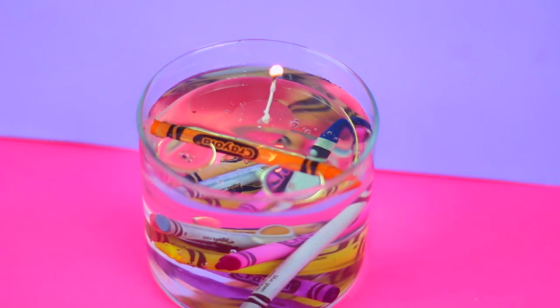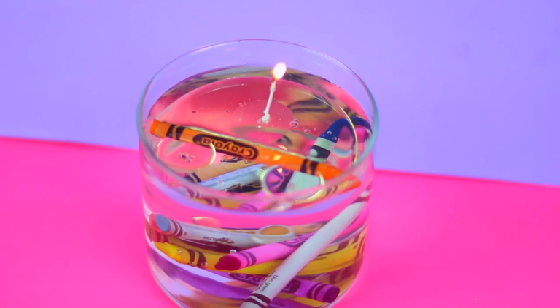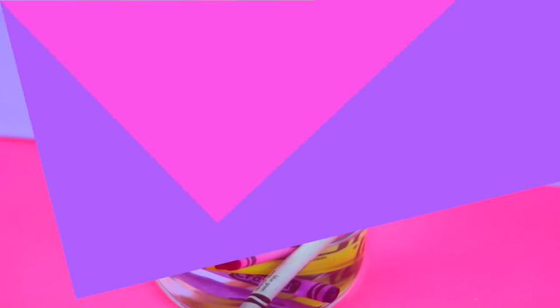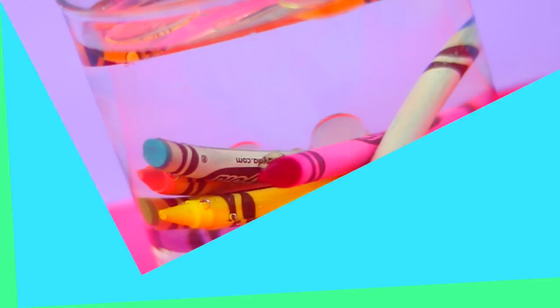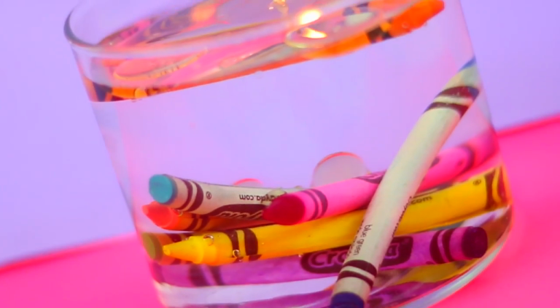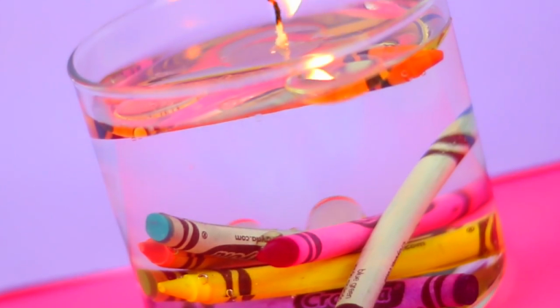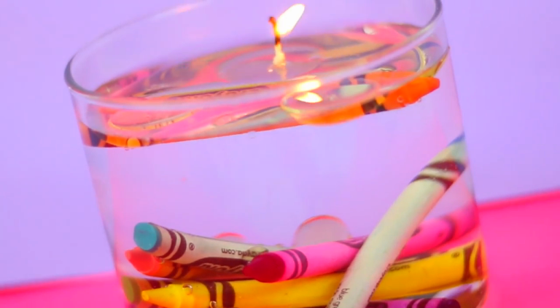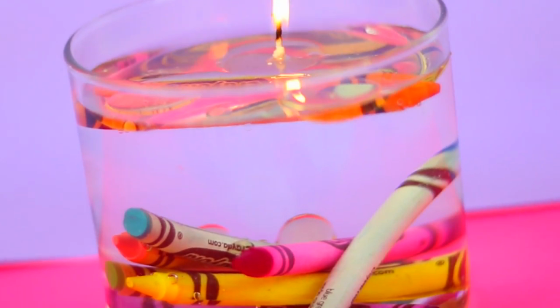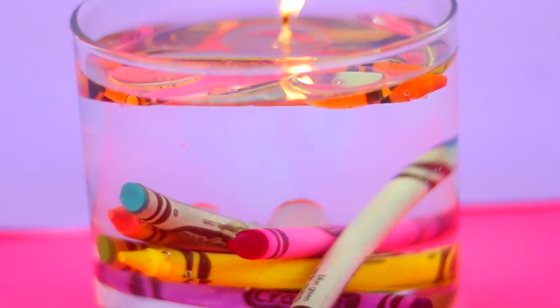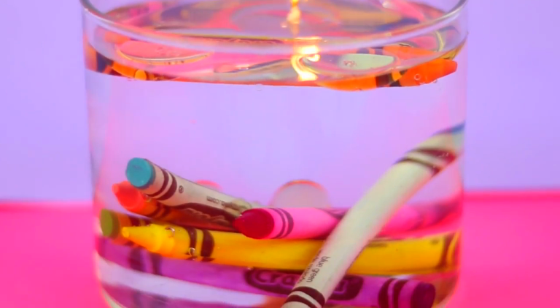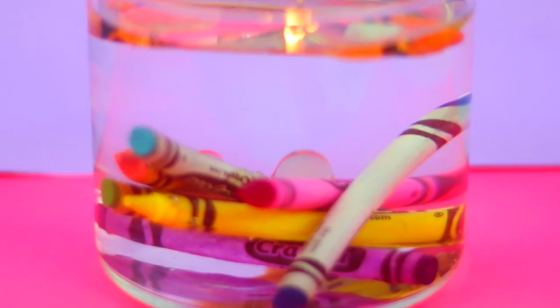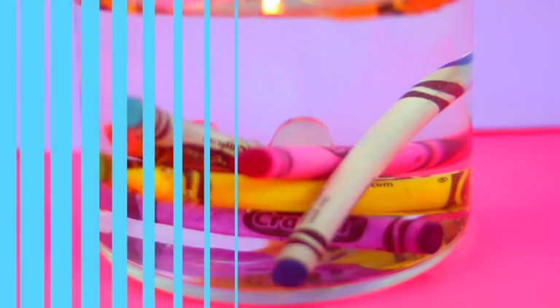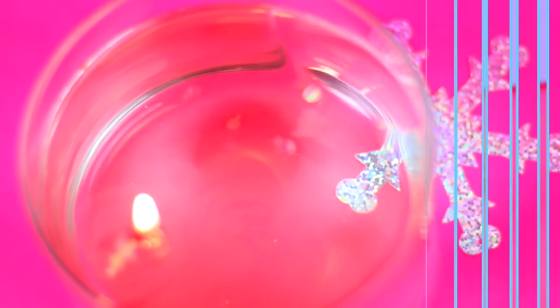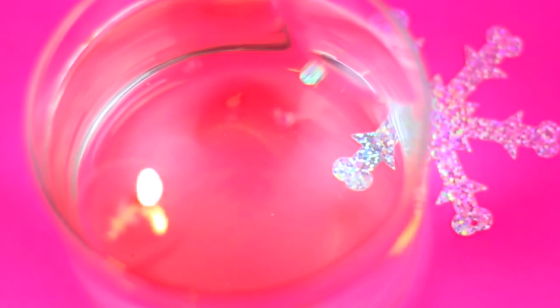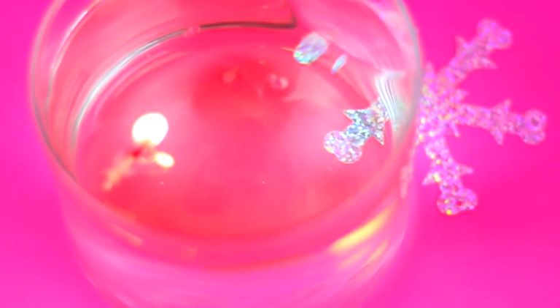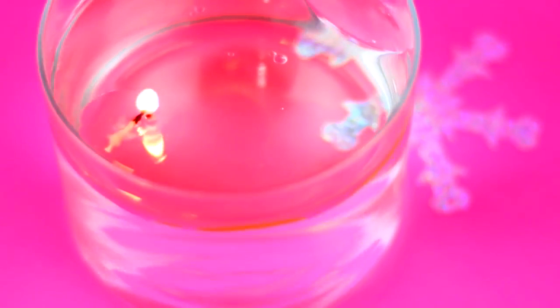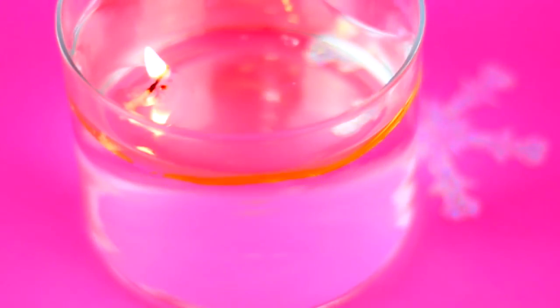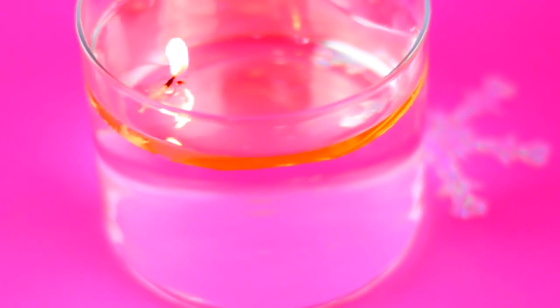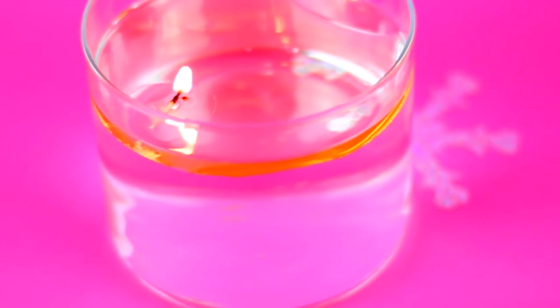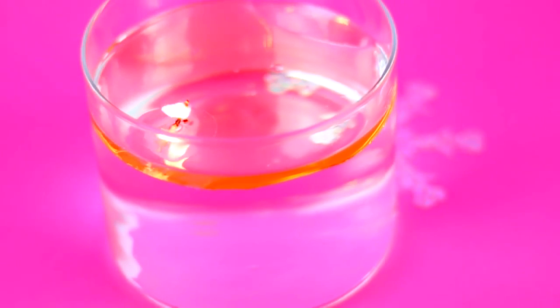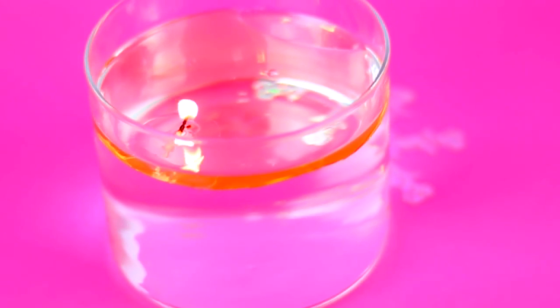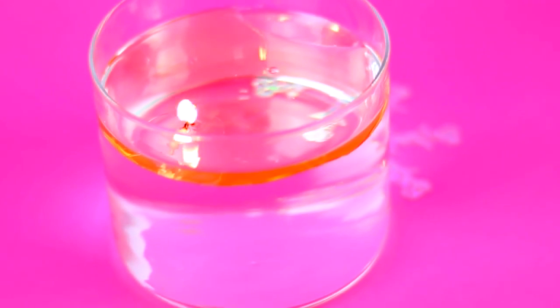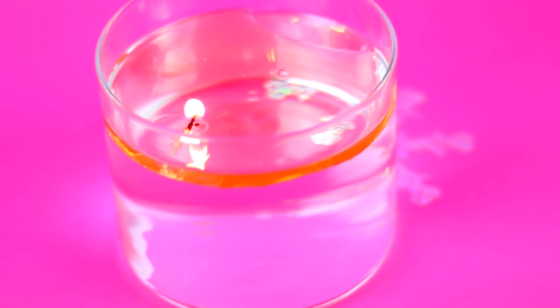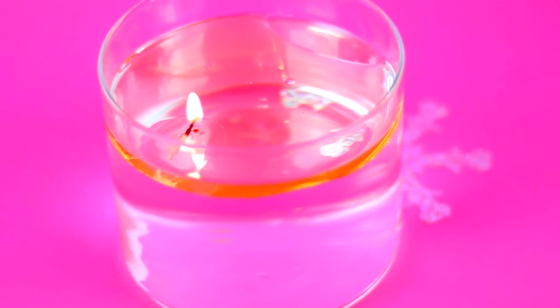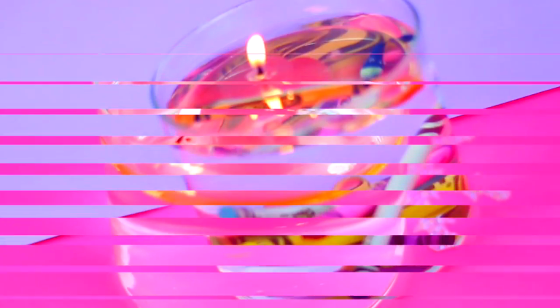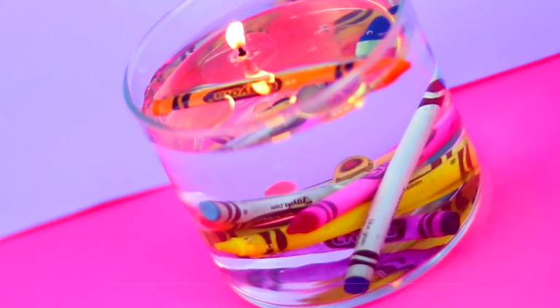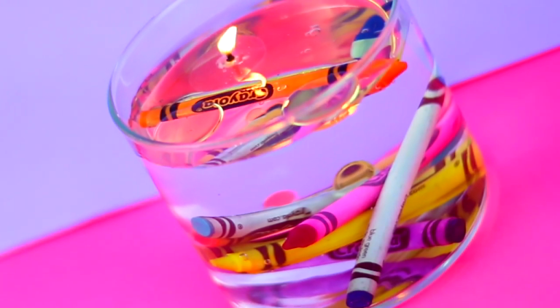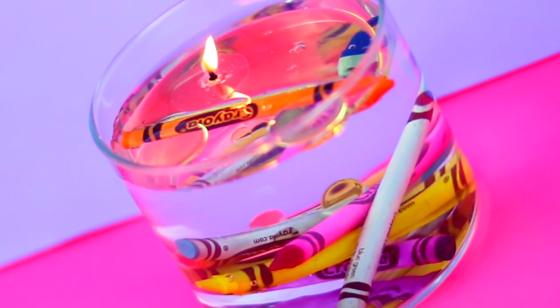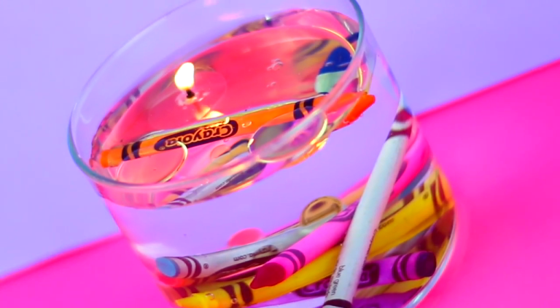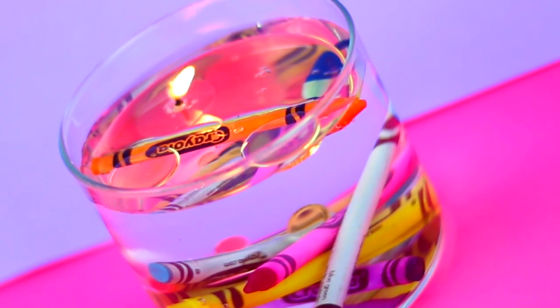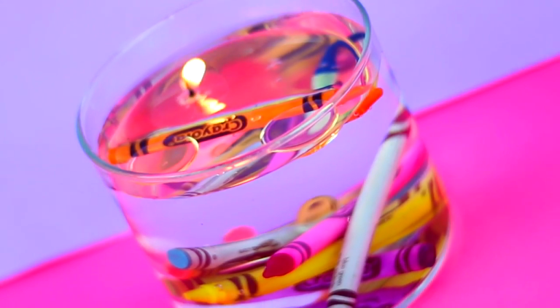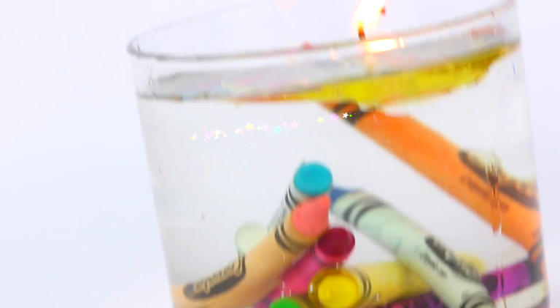This is so easy to make but in my opinion looks amazing. You can also leave it with no decorations and it also looks super cool. I personally love it with crayons inside because it makes the candle very colorful, but like I said it is completely optional.